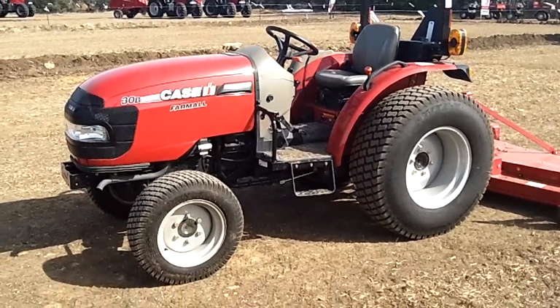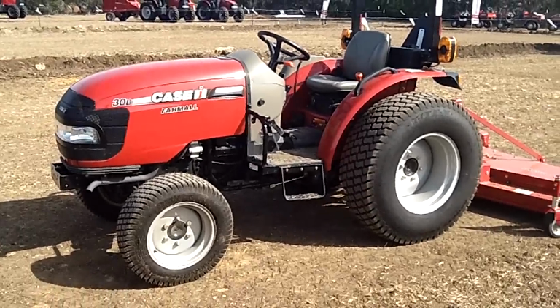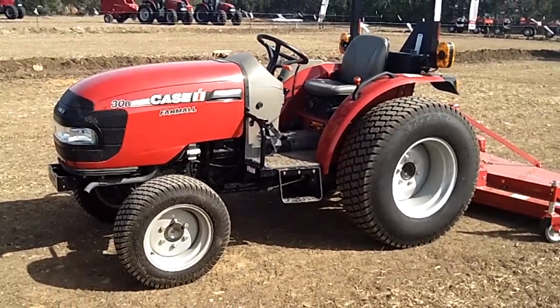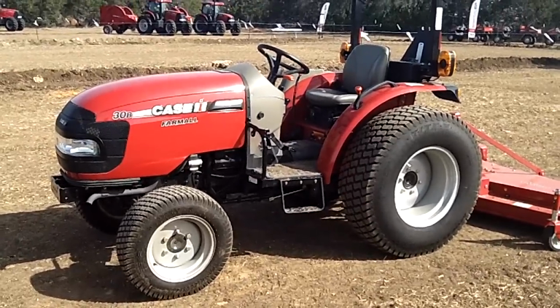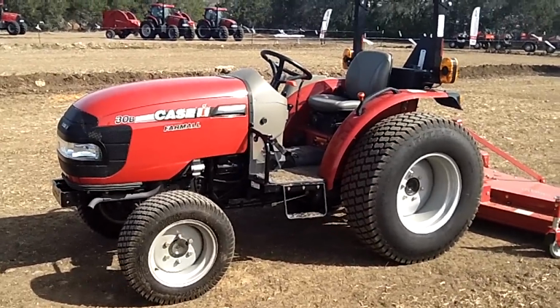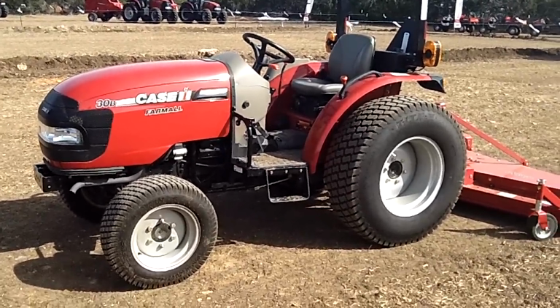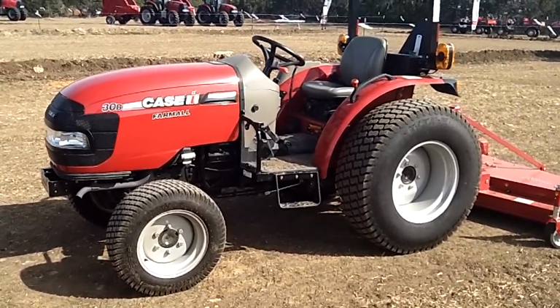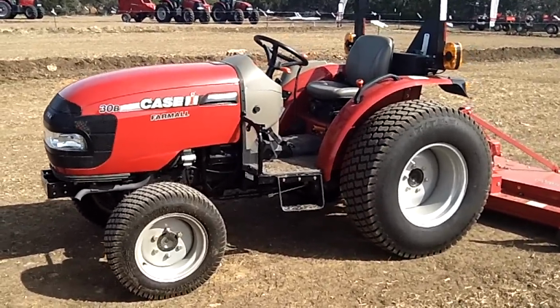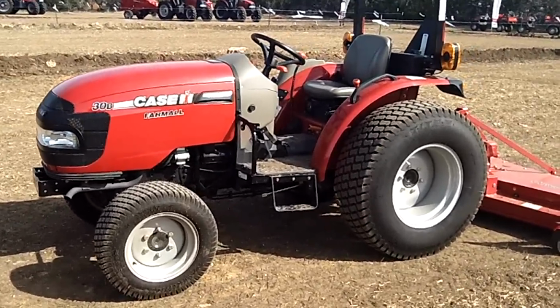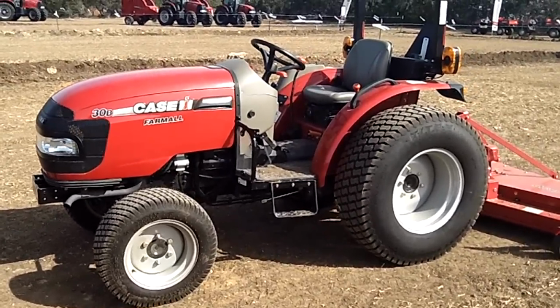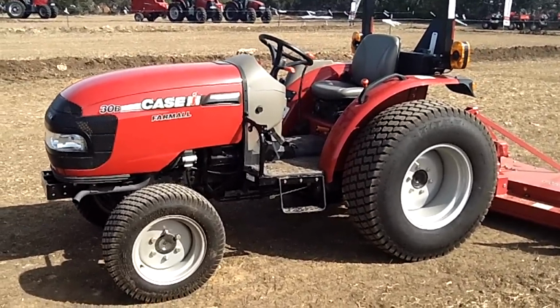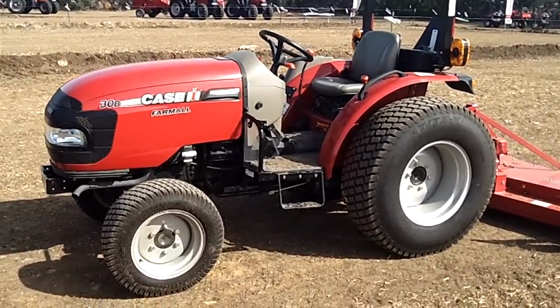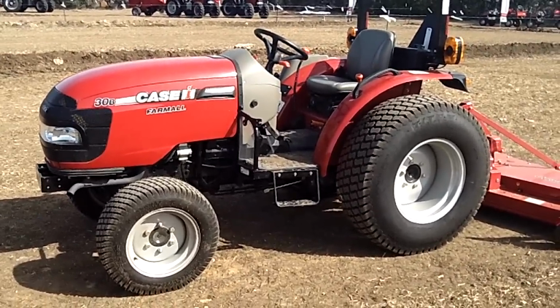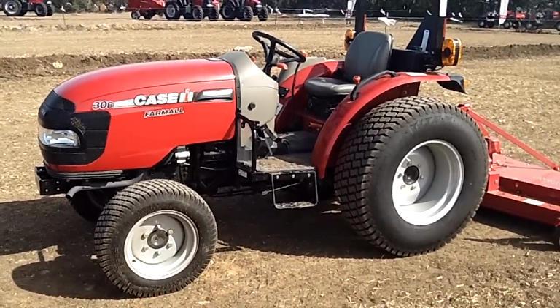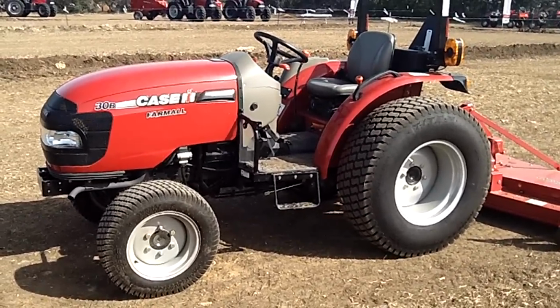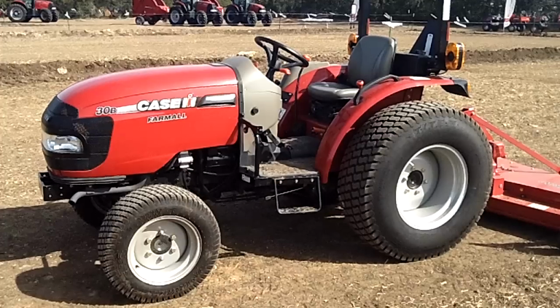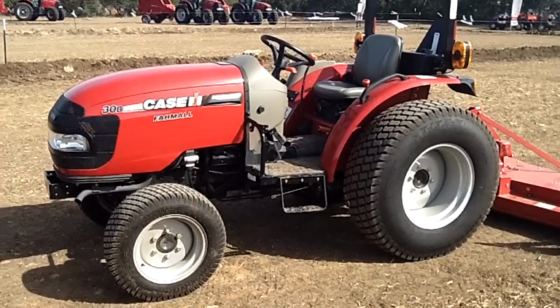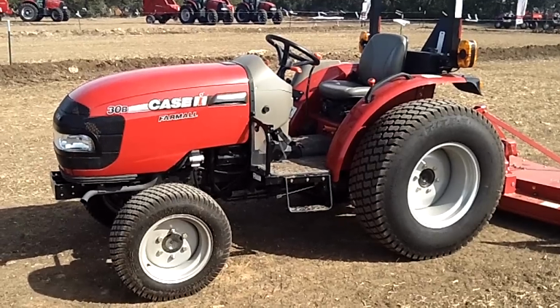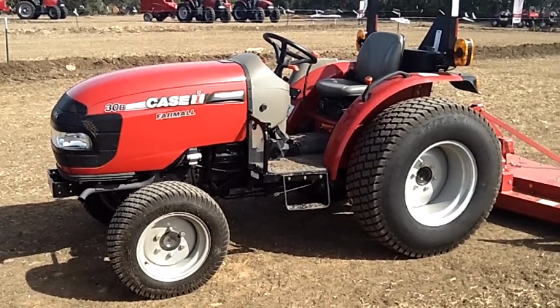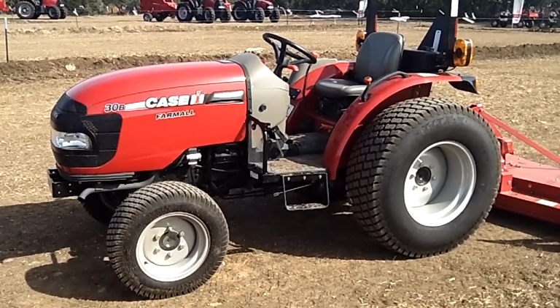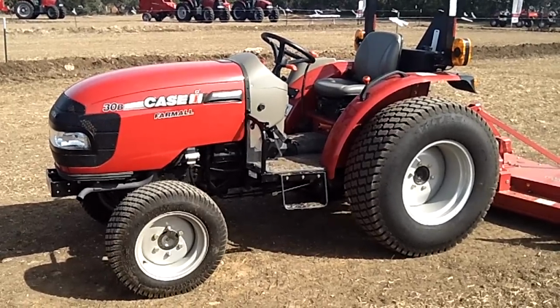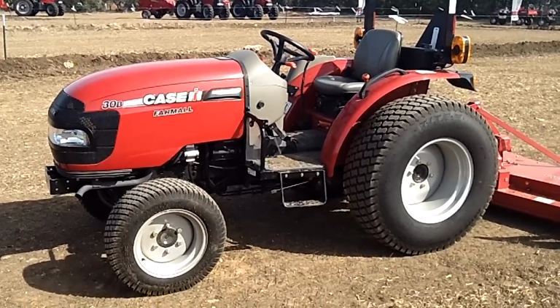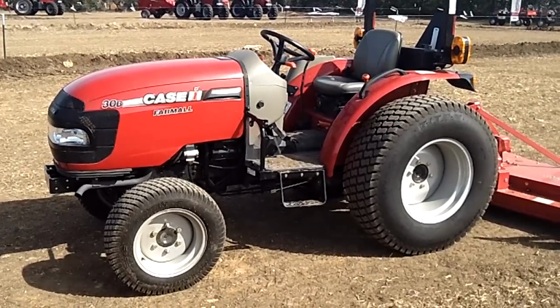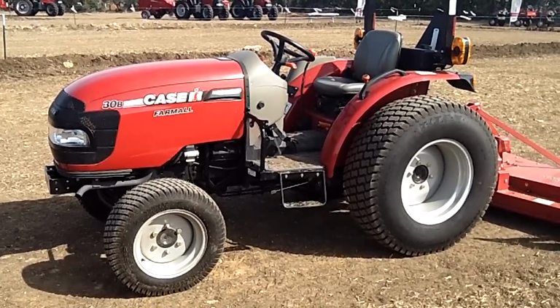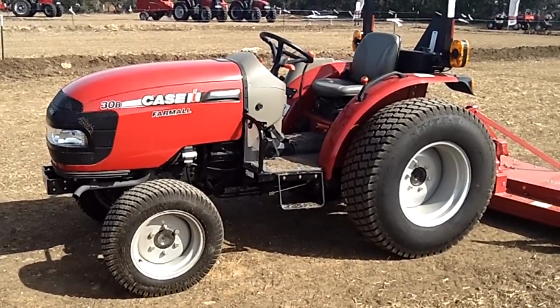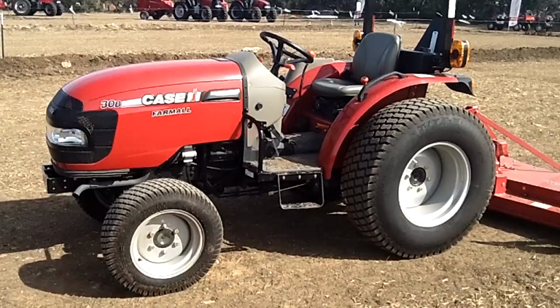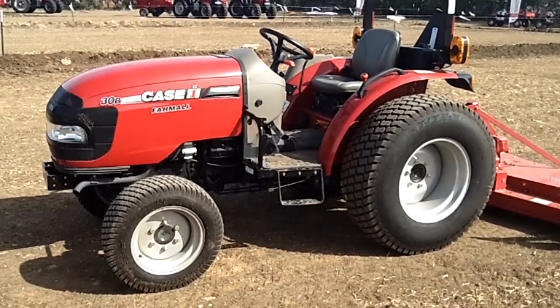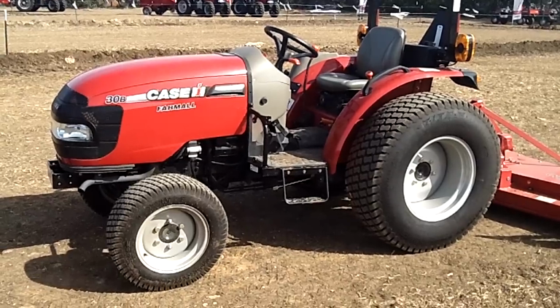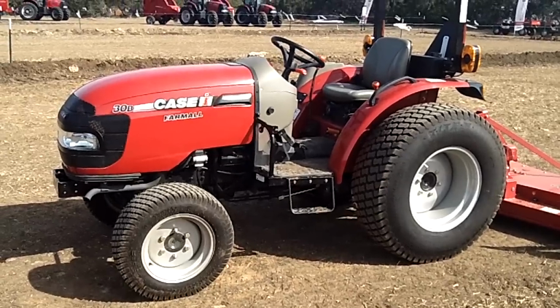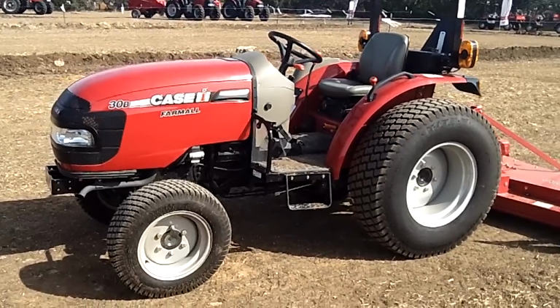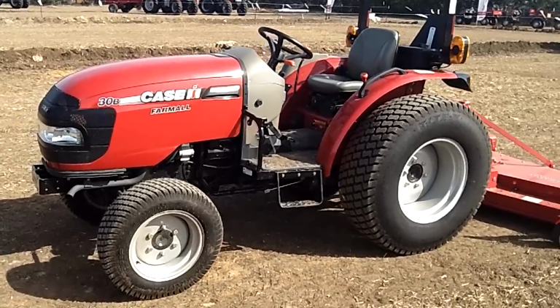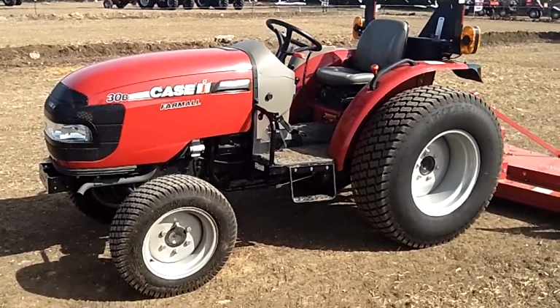Hi, Mike Uhasz here at Case IH, and today I'm going to talk about these new Farmall B-Series compact tractors. 30, 35, 40, and 50 are the model horsepowers for this range of tractor.